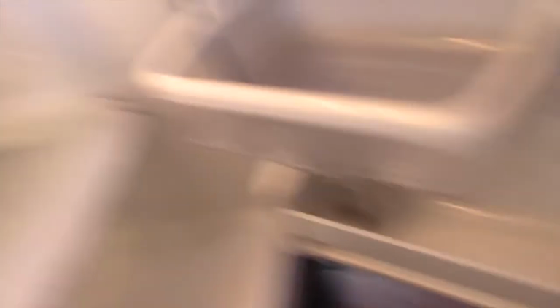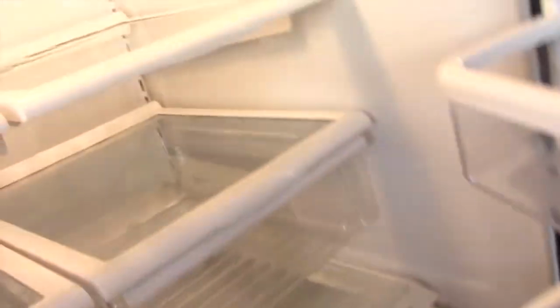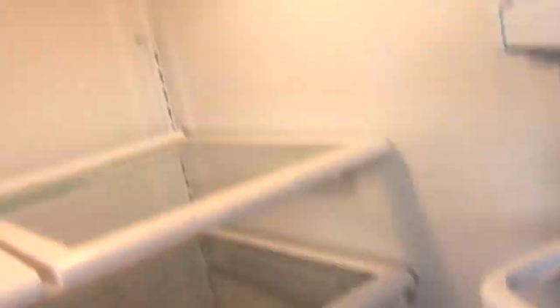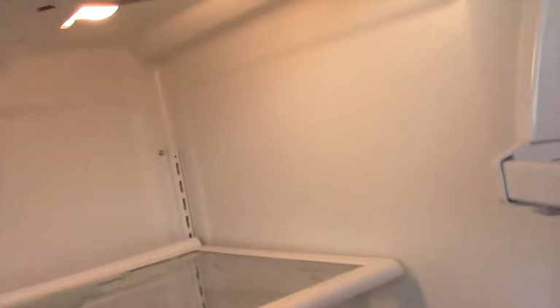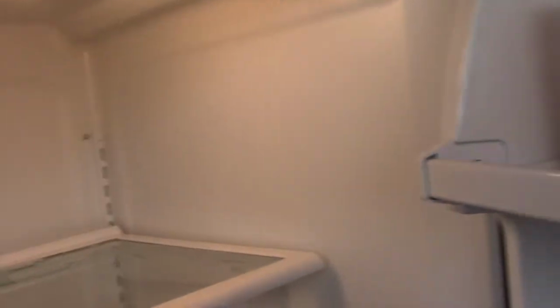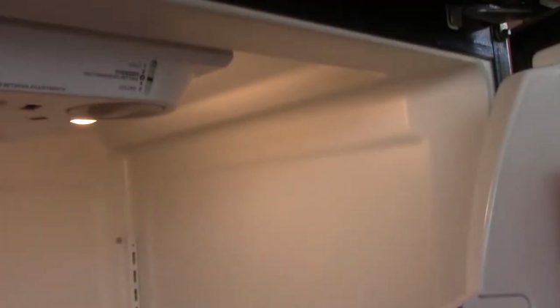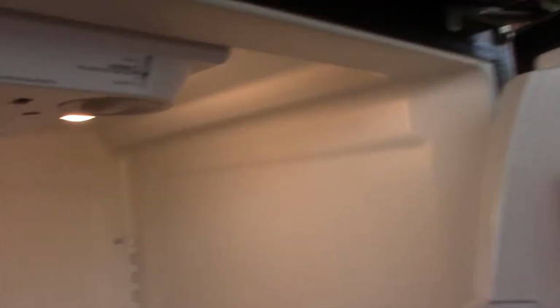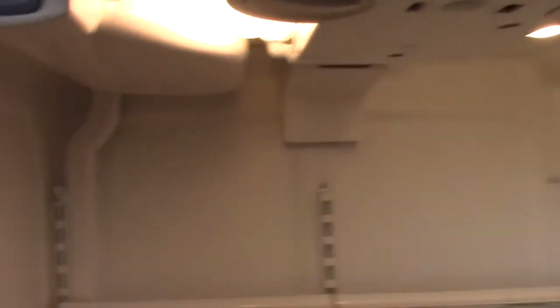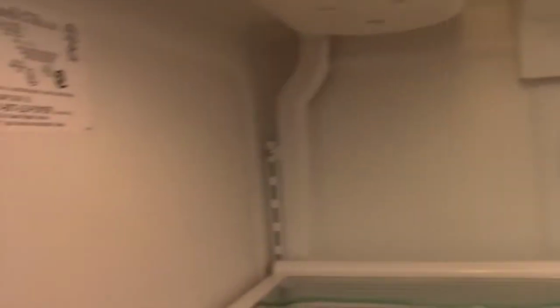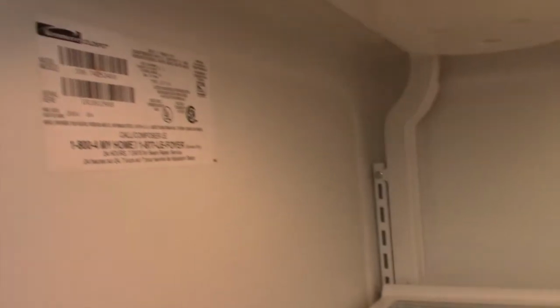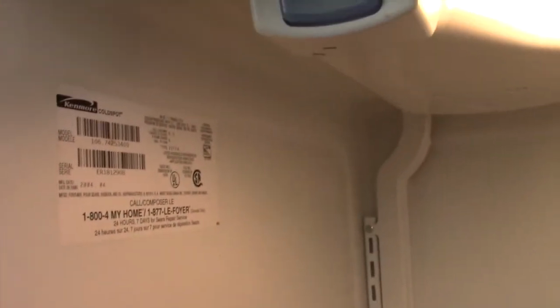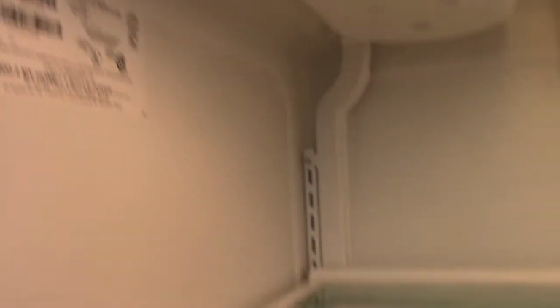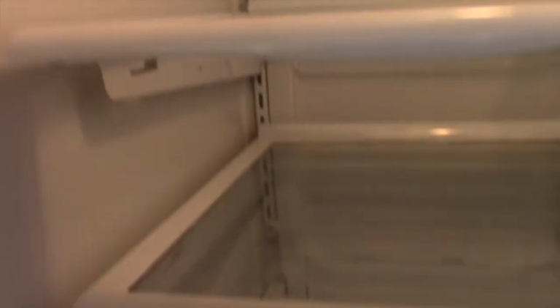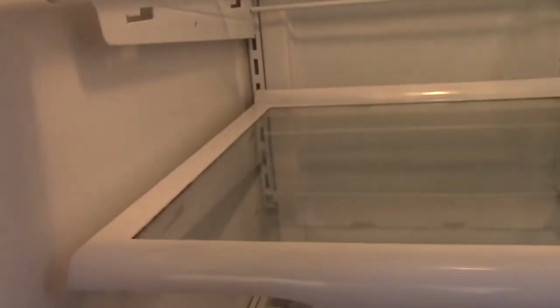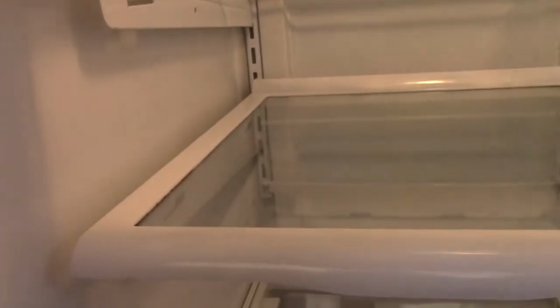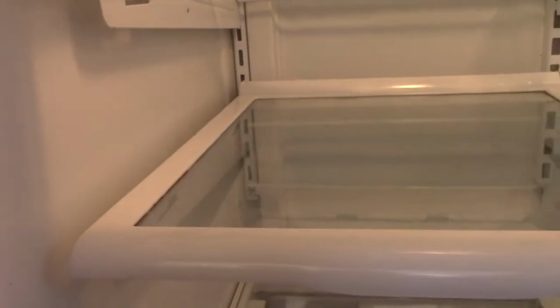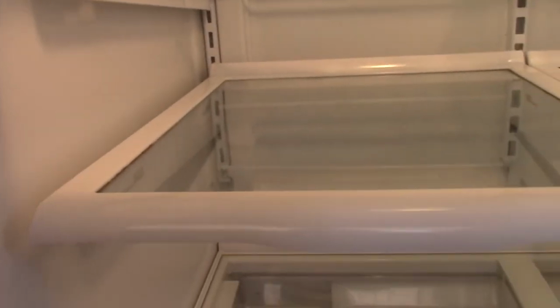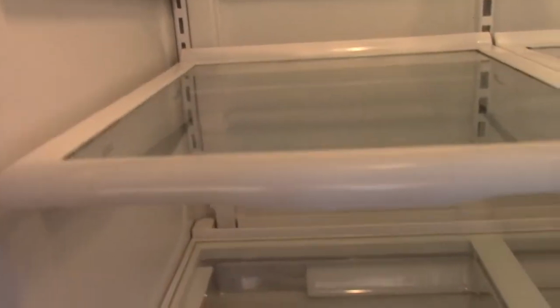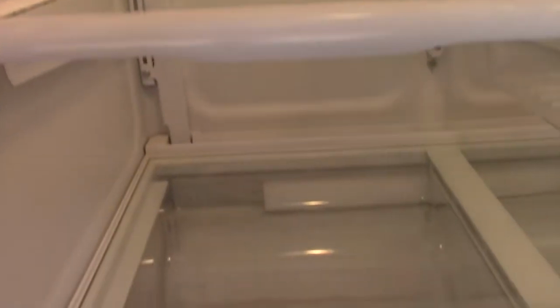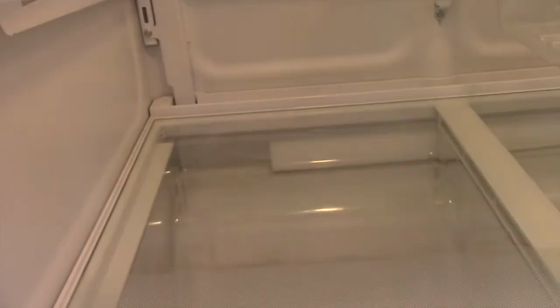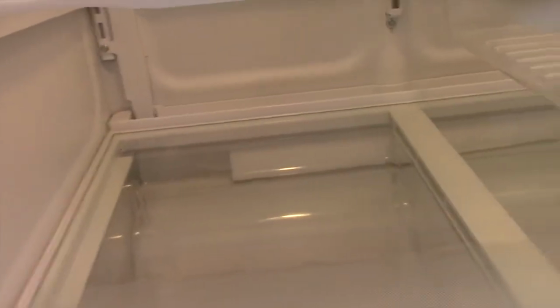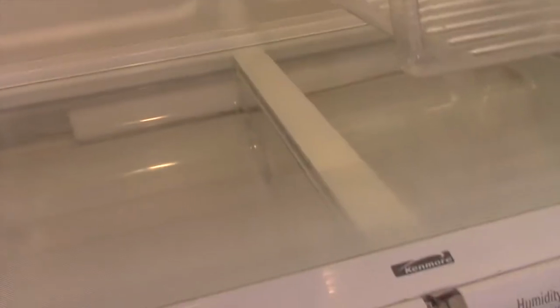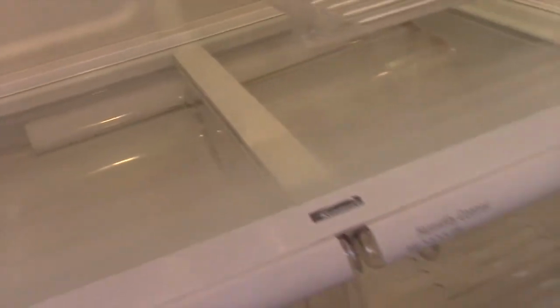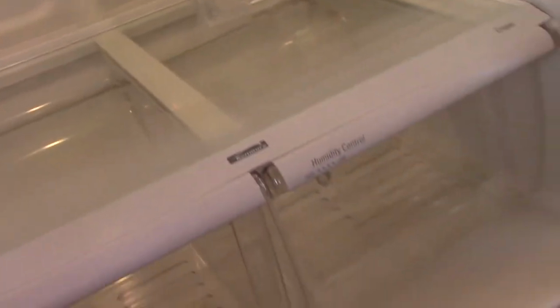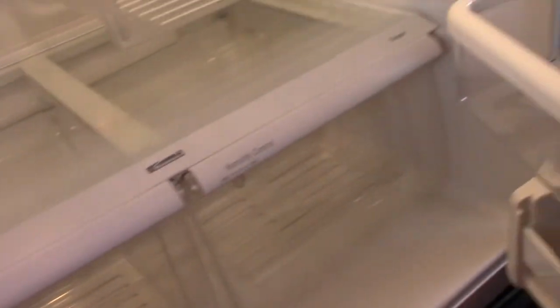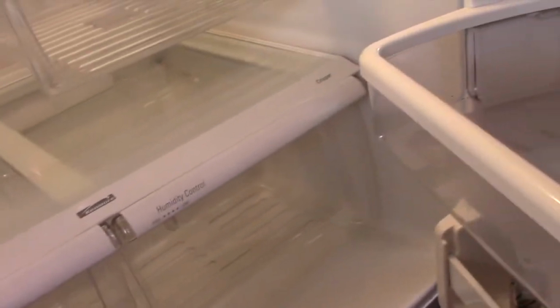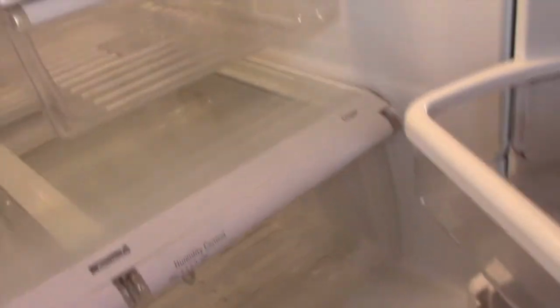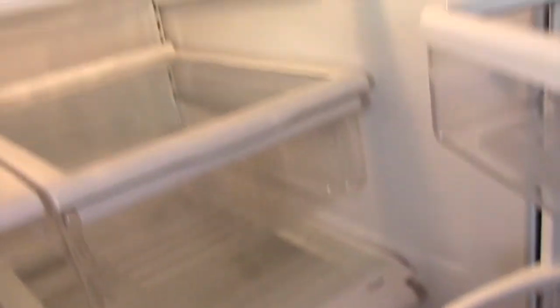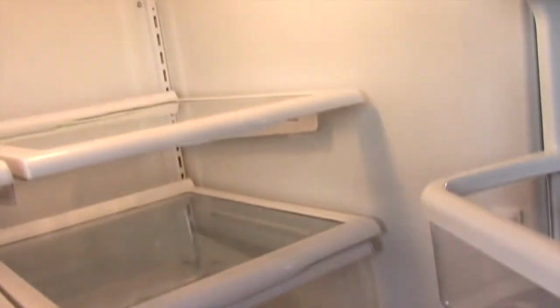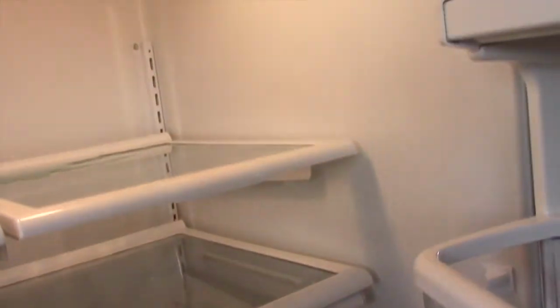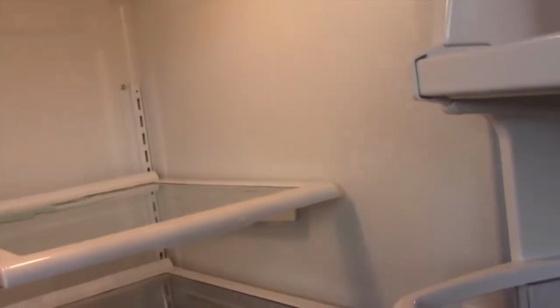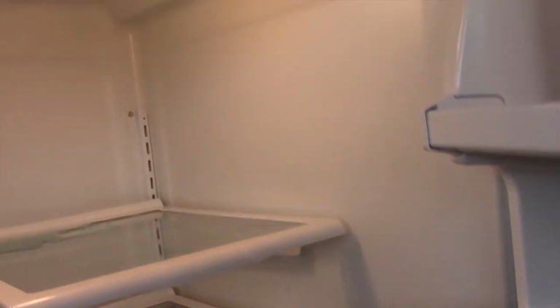Totally clean. Looks nice and brand new again. I used a product called Cinch, which is really great, and you can see everything is all clean now. Everything looks nice and spotless, which is good.